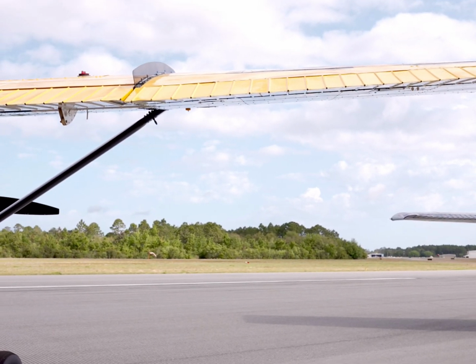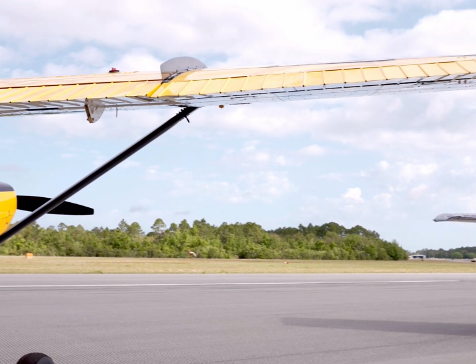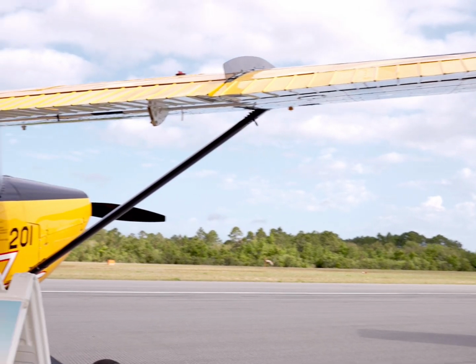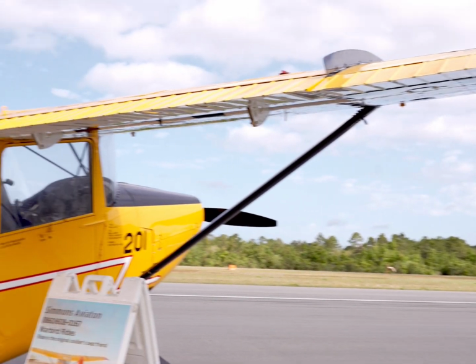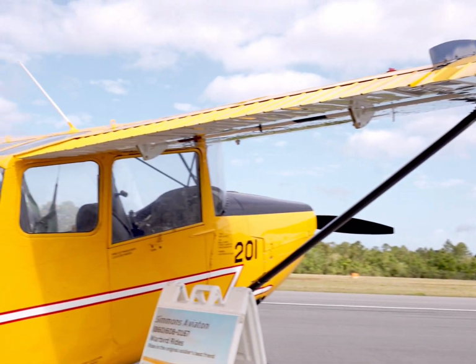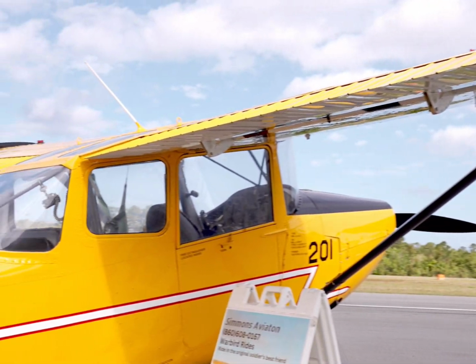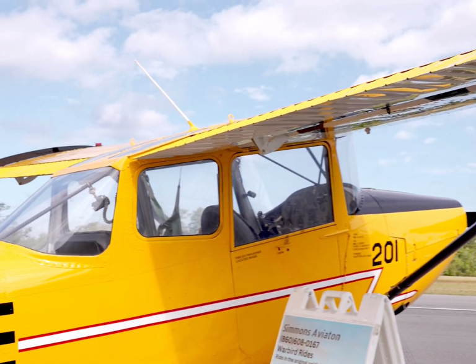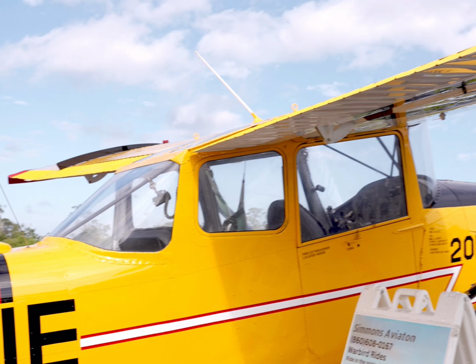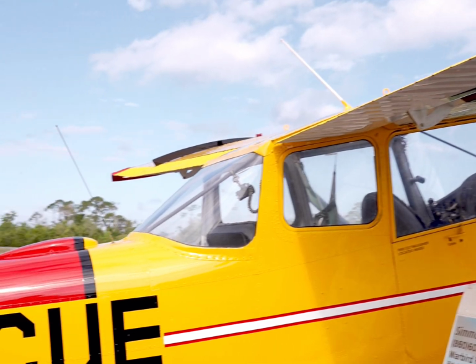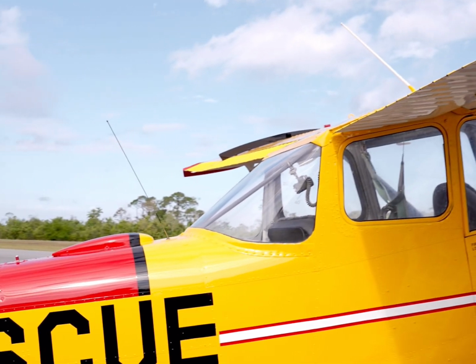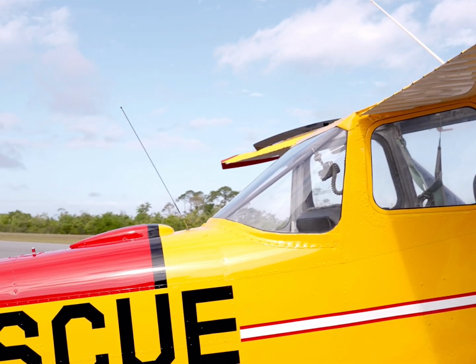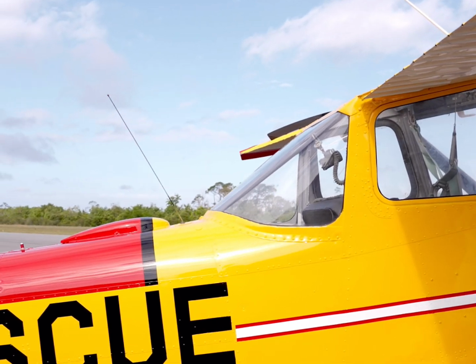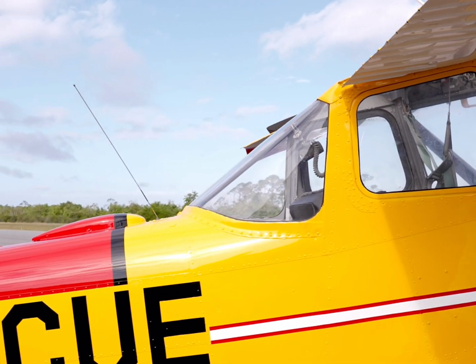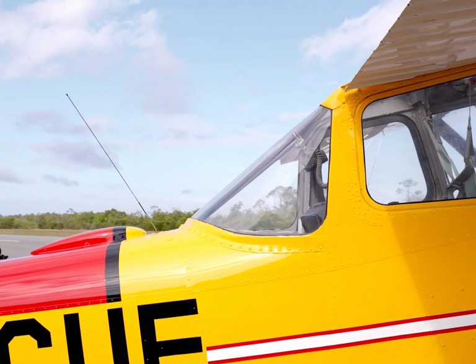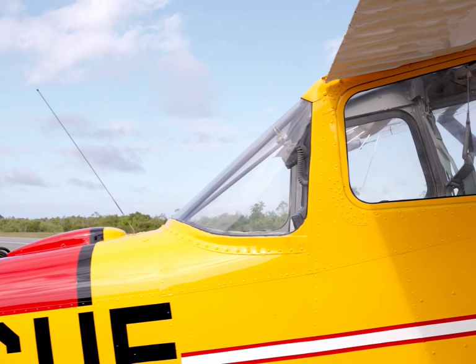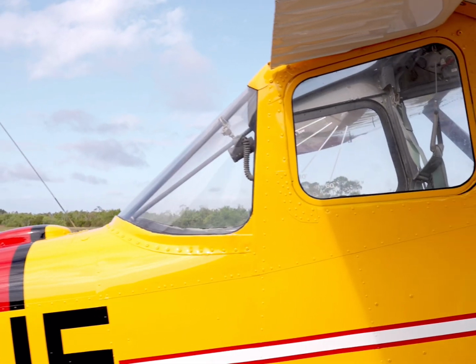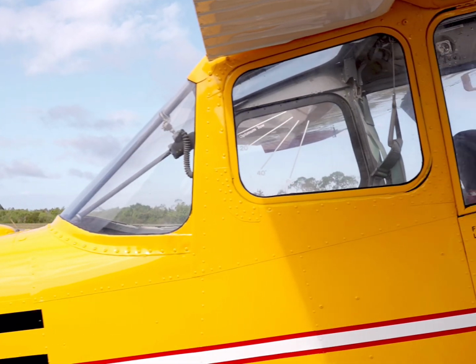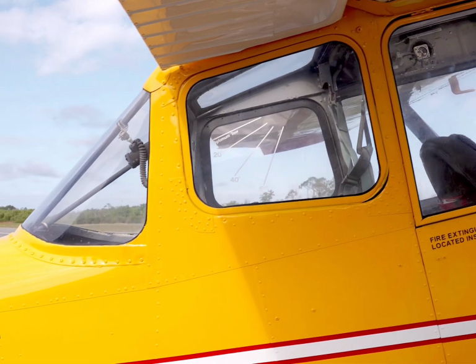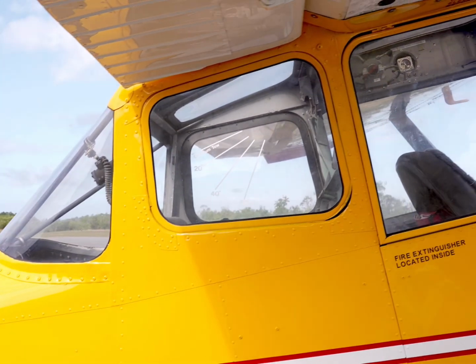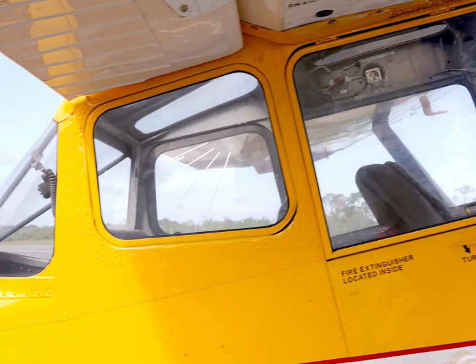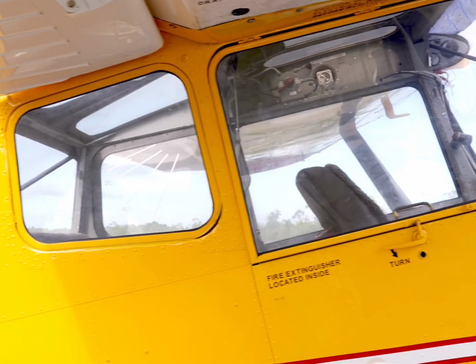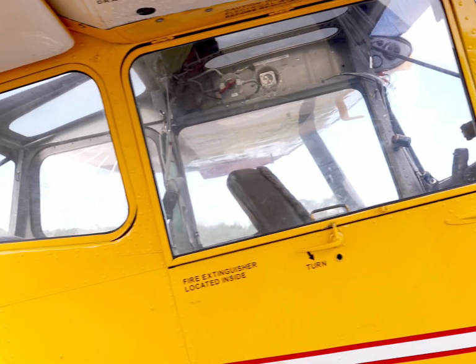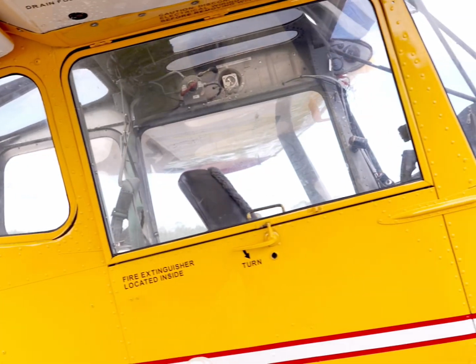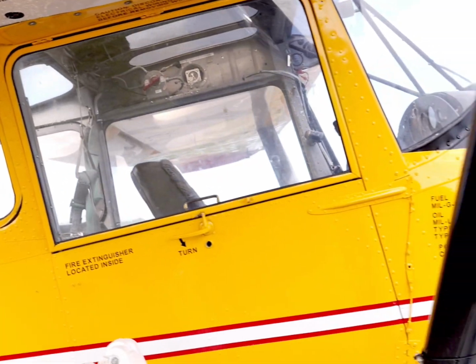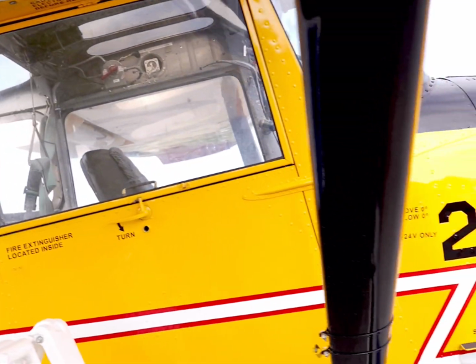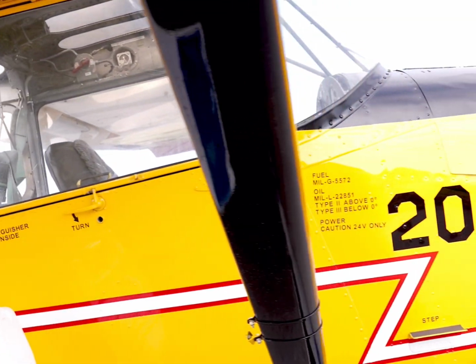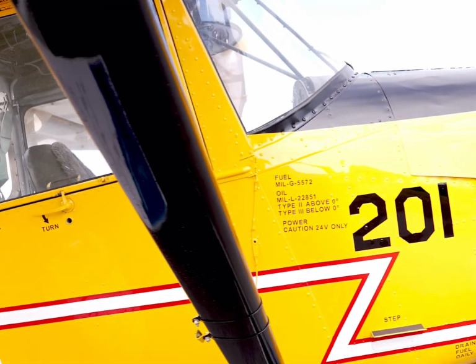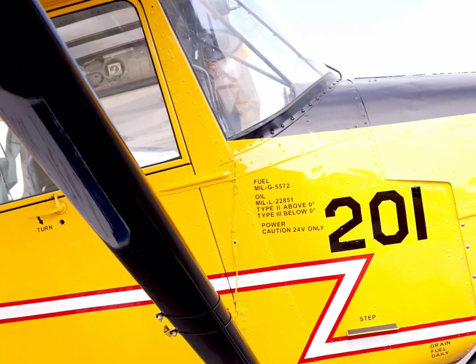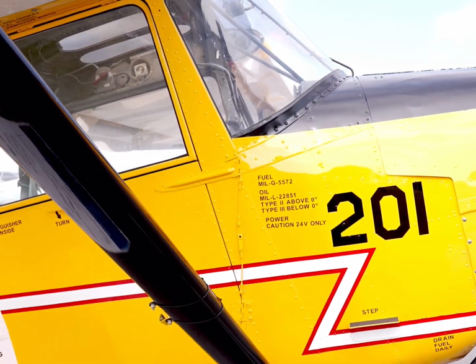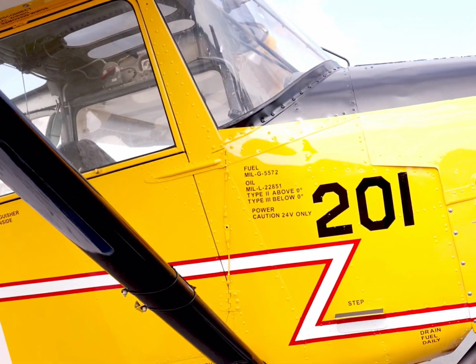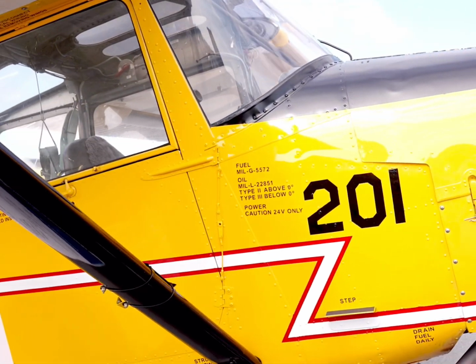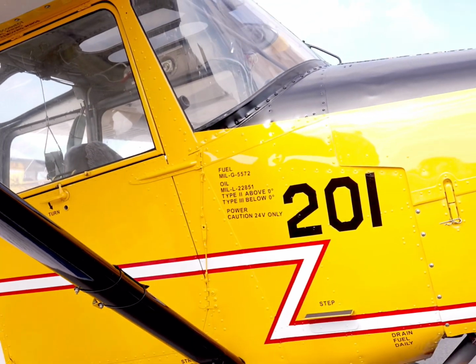This particular Bird Dog was used with the Civil Air Patrol in Iowa and currently serves as an active warbird. It logs over 600 hours annually, primarily for banner towing across the northeastern United States. It is owned and operated by Ethan Simmons.